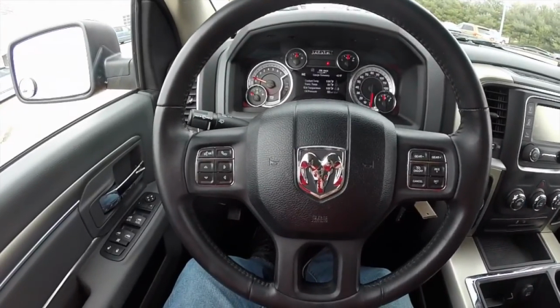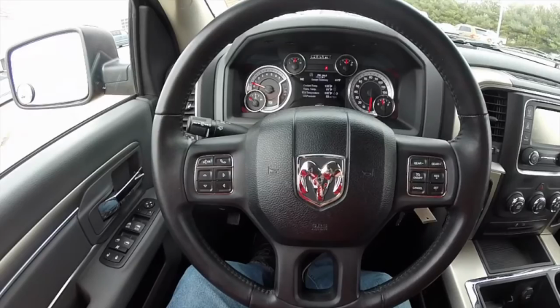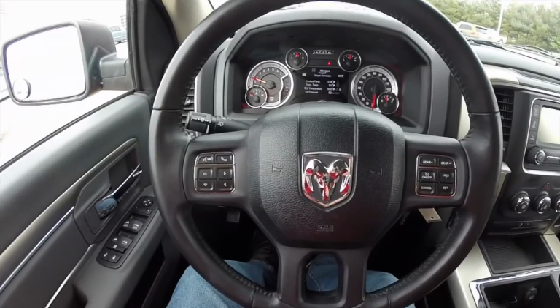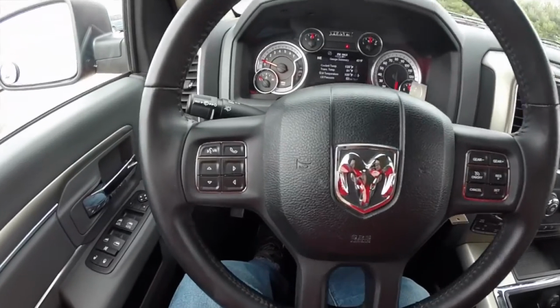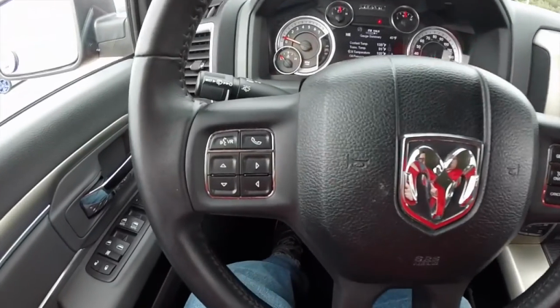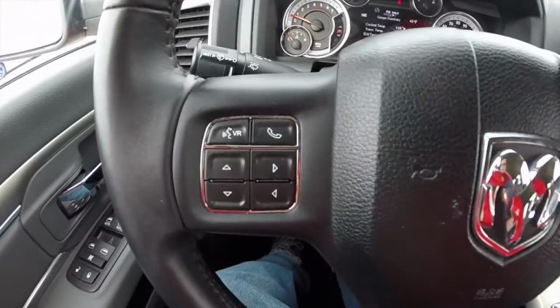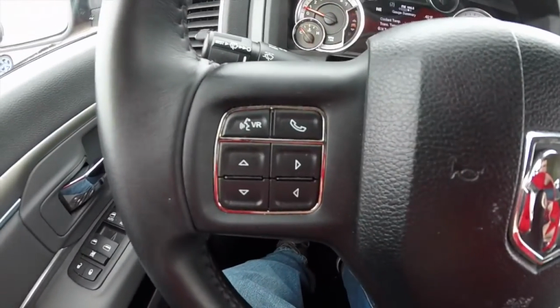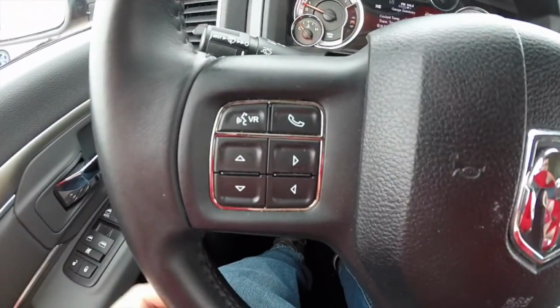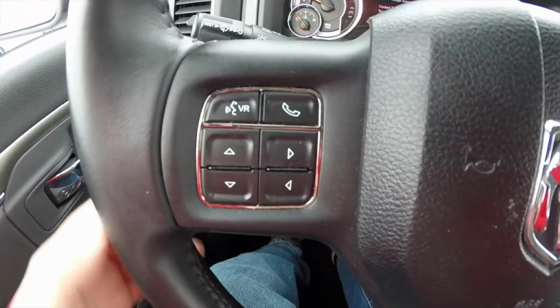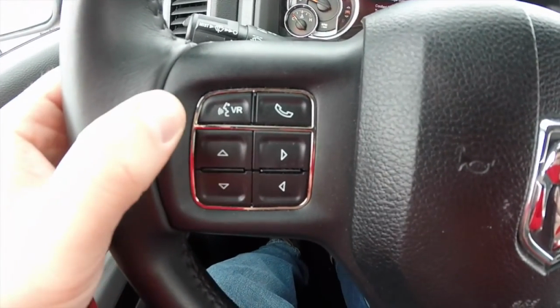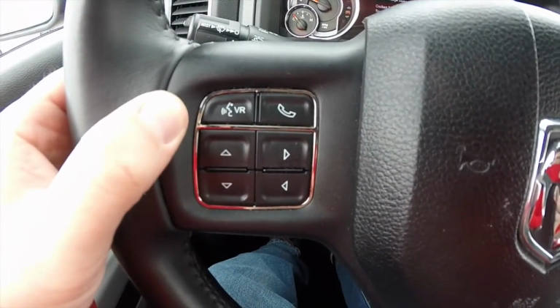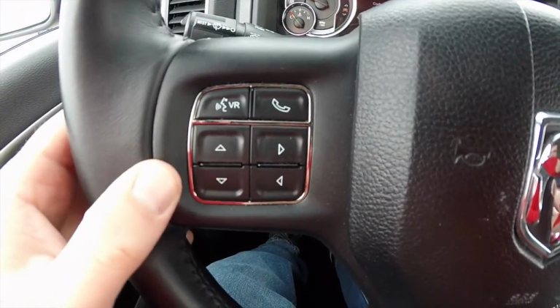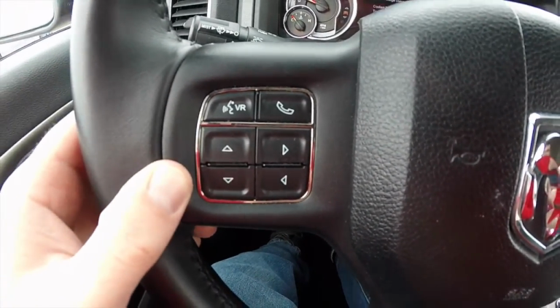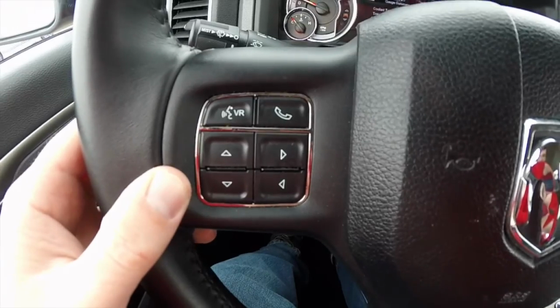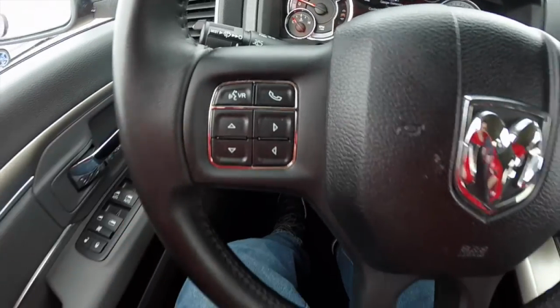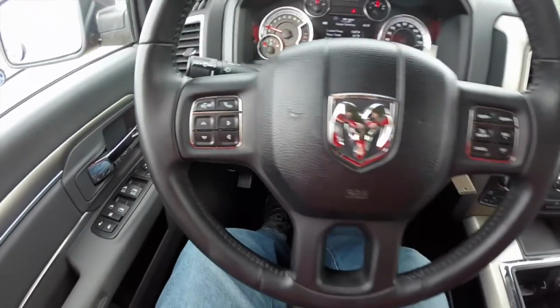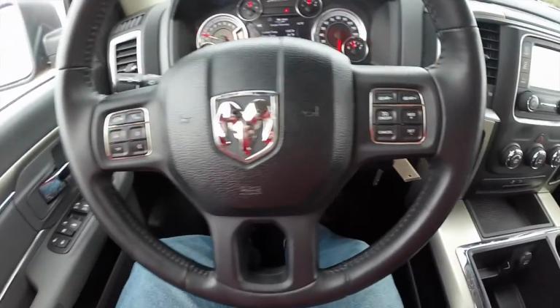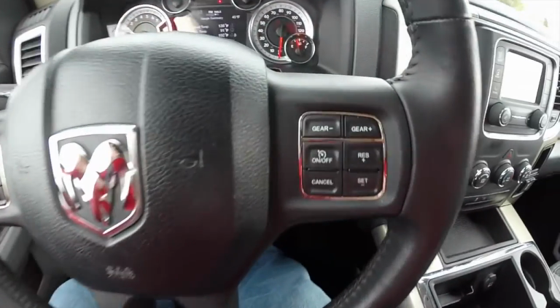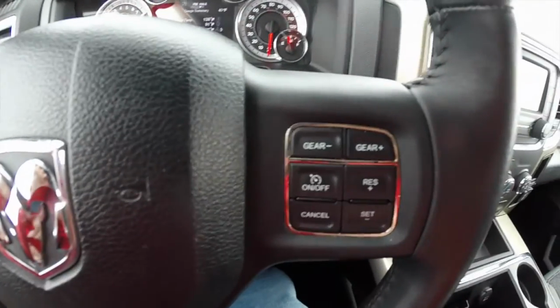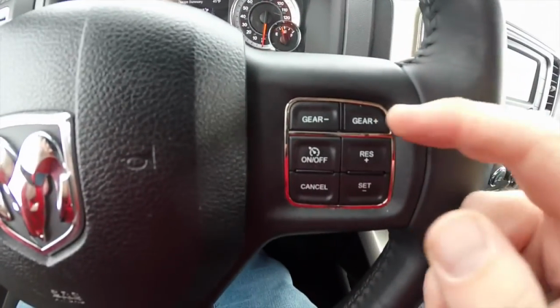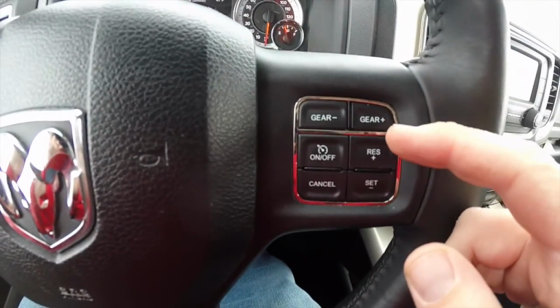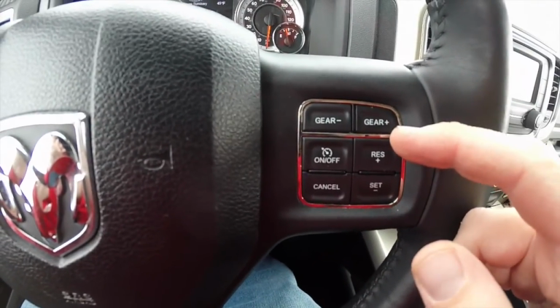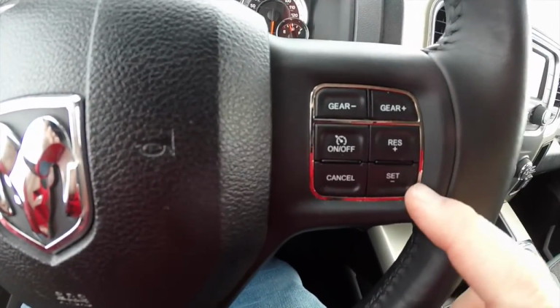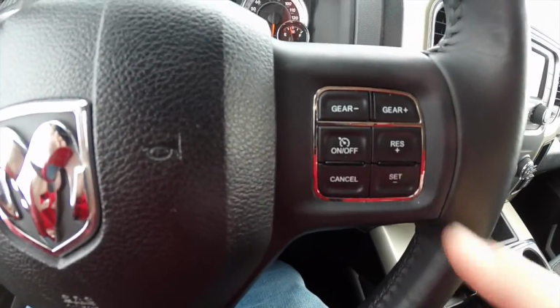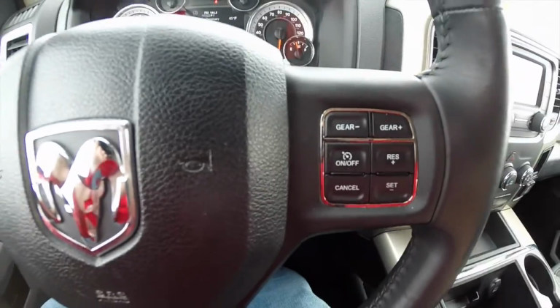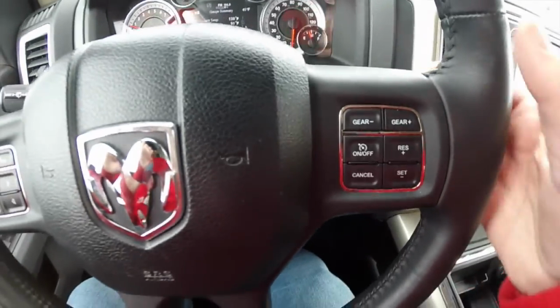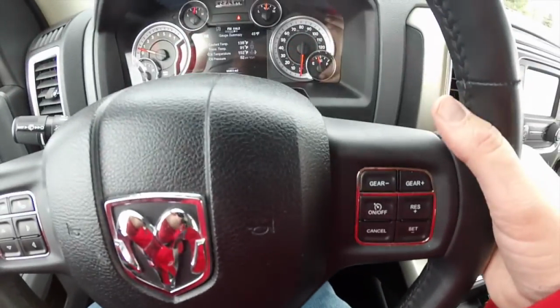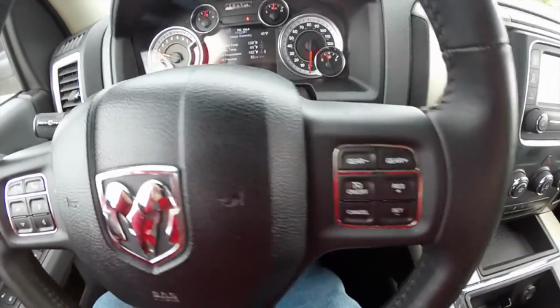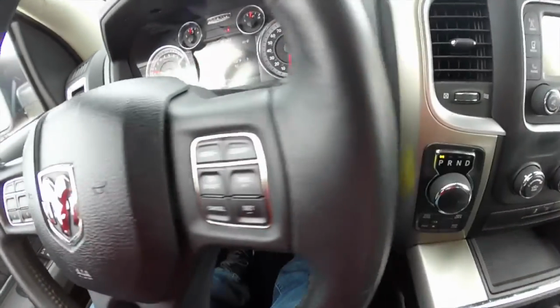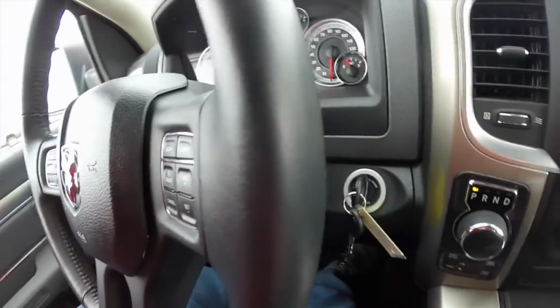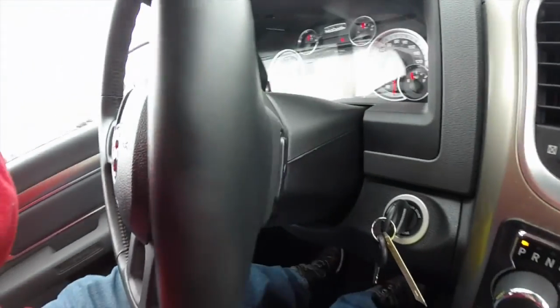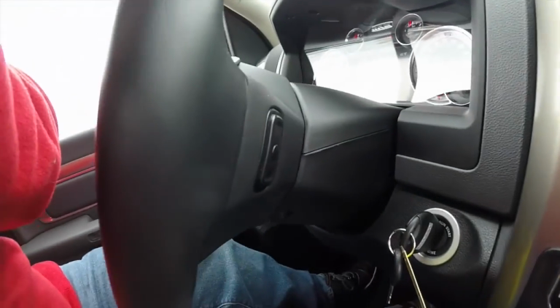Panning through the interior to show a little bit more detail. On the steering wheel you have Uconnect Bluetooth controls as well as the trip computer controls. Also got gear up and gear down shiftability as well as cruise control. On the back side of the steering wheel you have your audio controls.